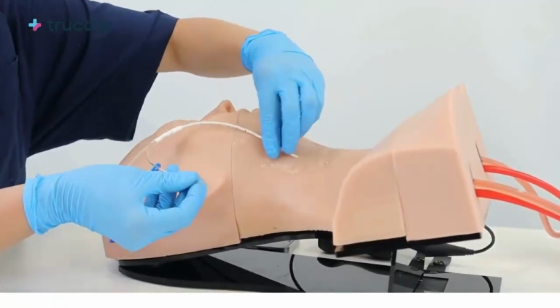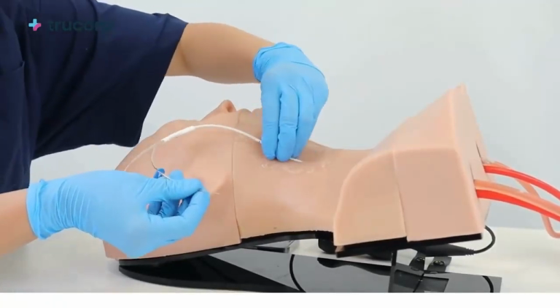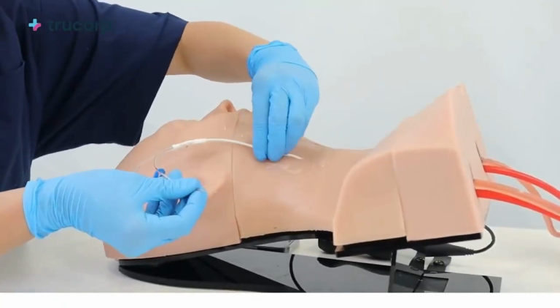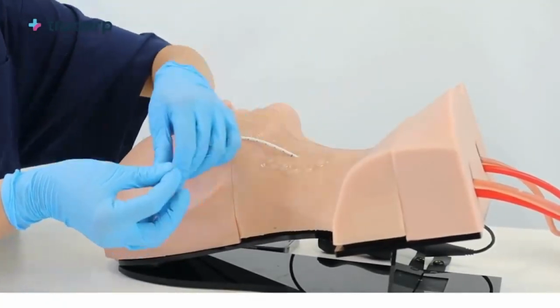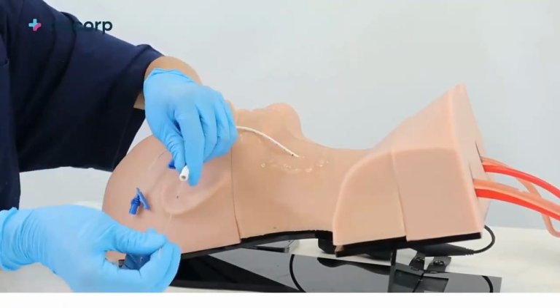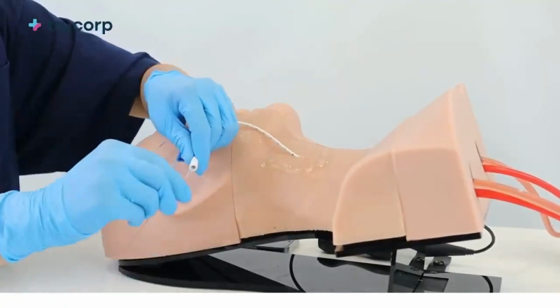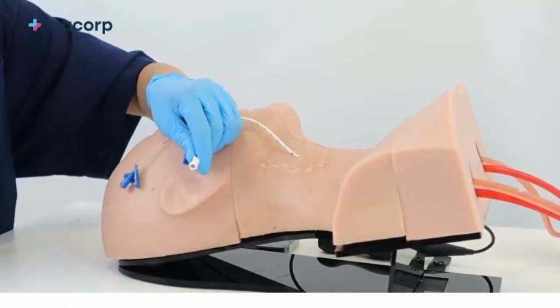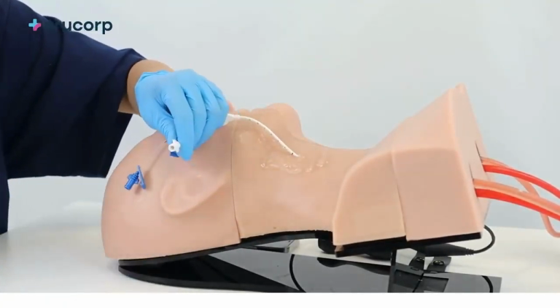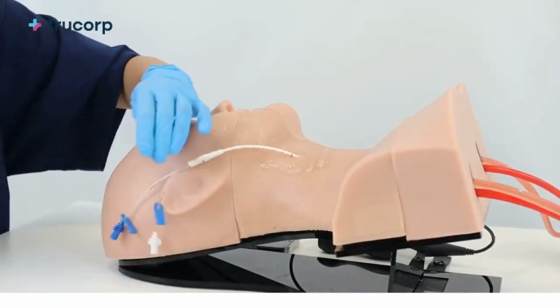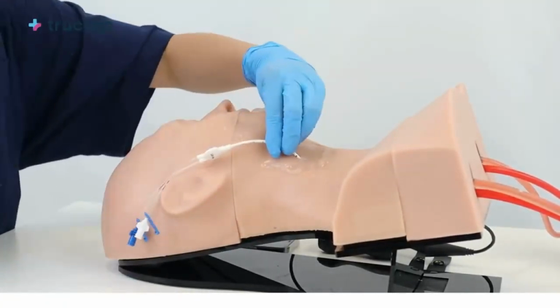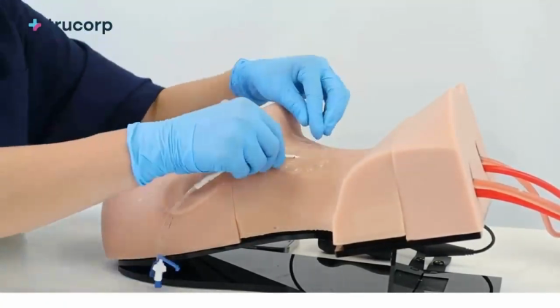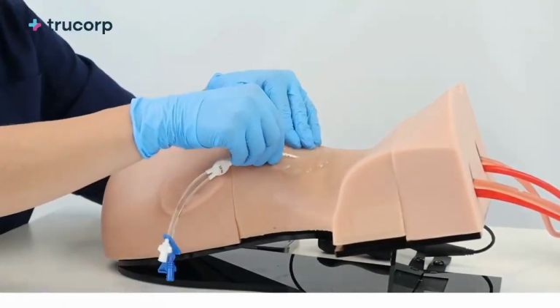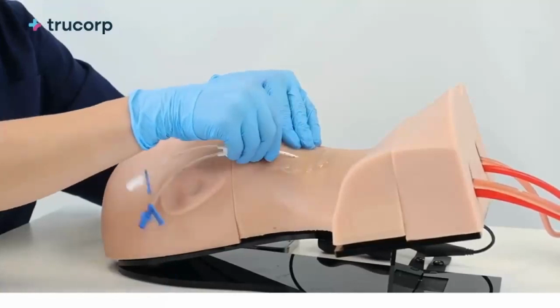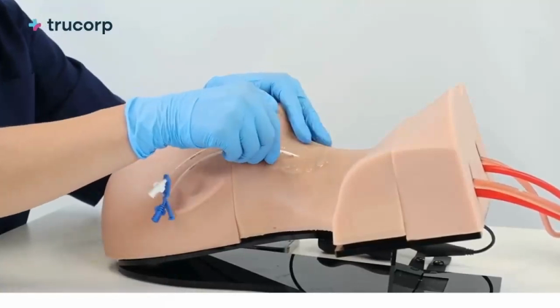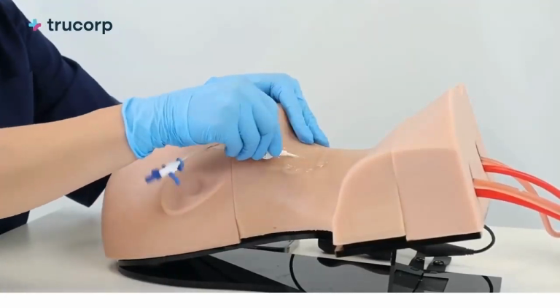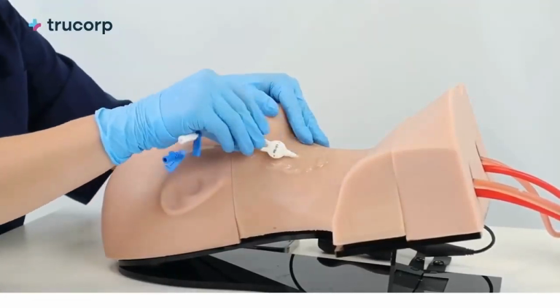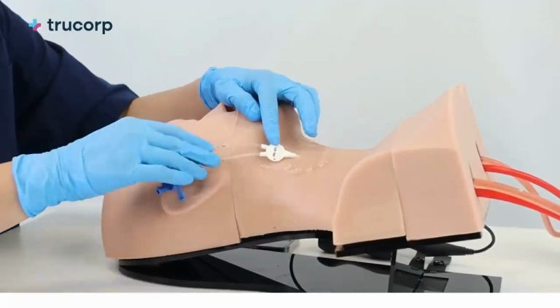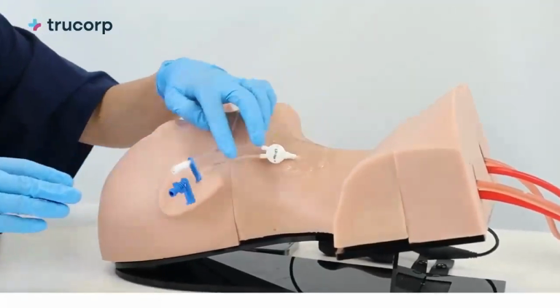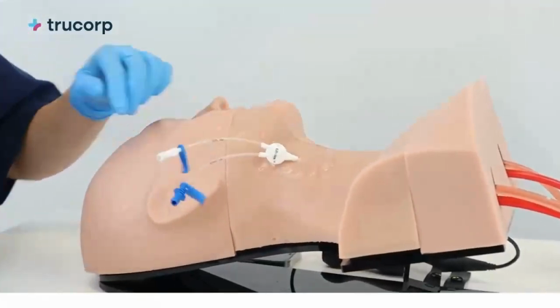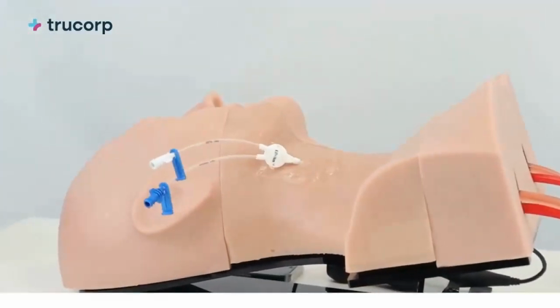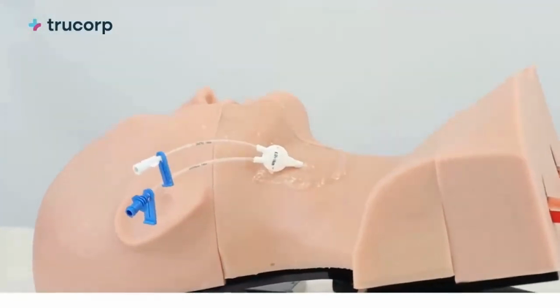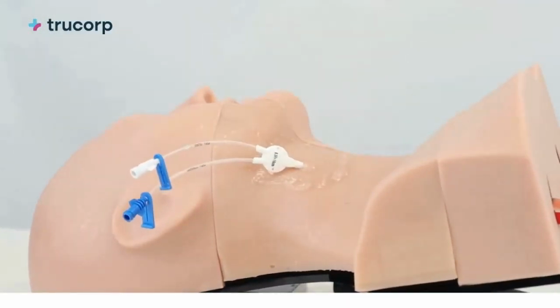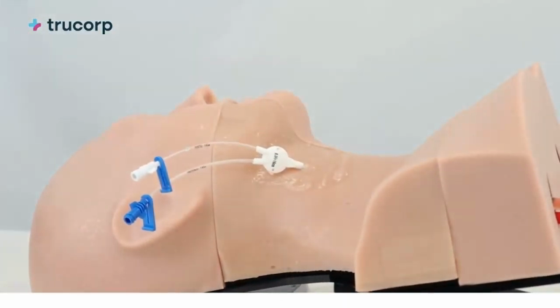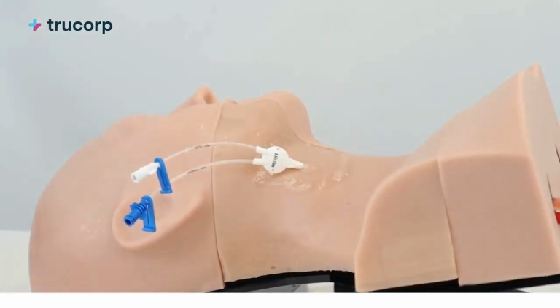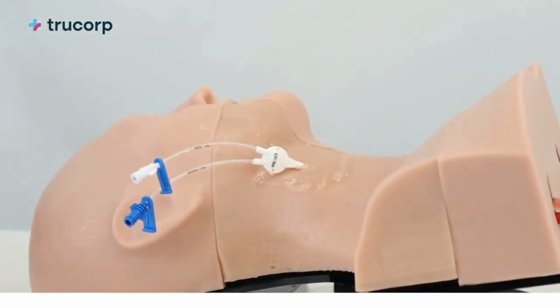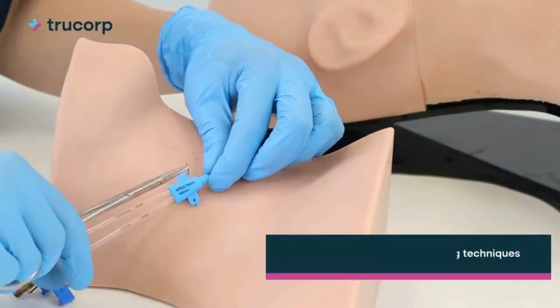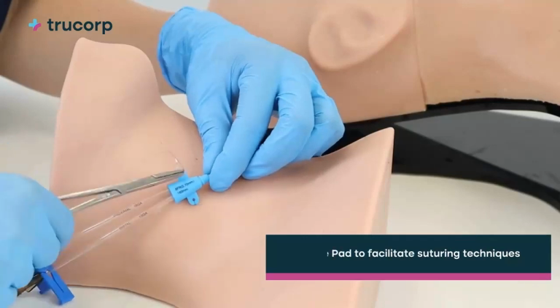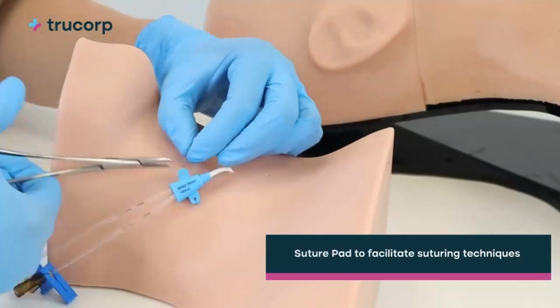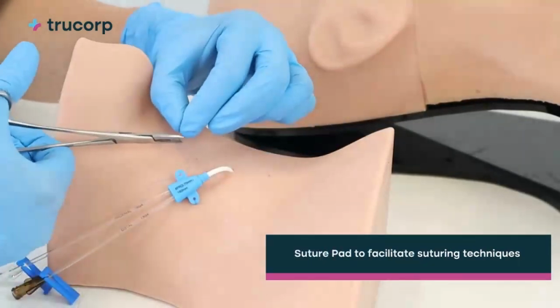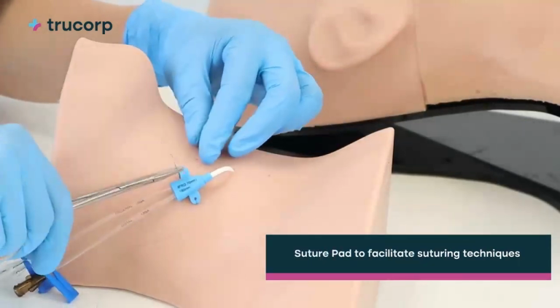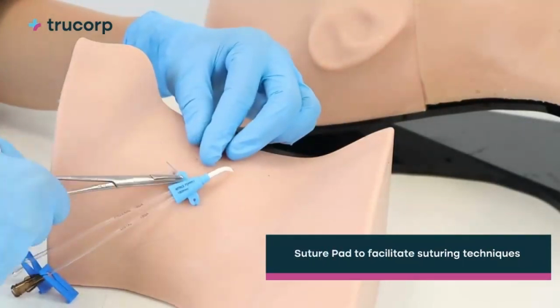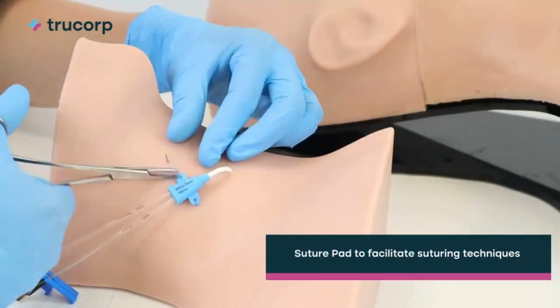TruCVC accurately represents the upper torso and neck, right clavicle, manubrium, first right rib, and sternocleidomastoid muscle, therefore providing detailed vascular anatomy including the internal jugular vein, subclavian vein, carotid artery, and subclavian artery.